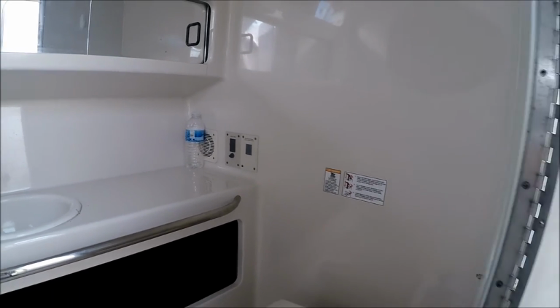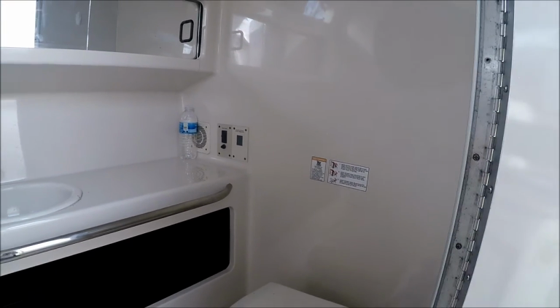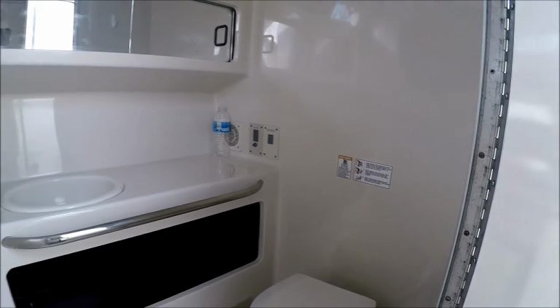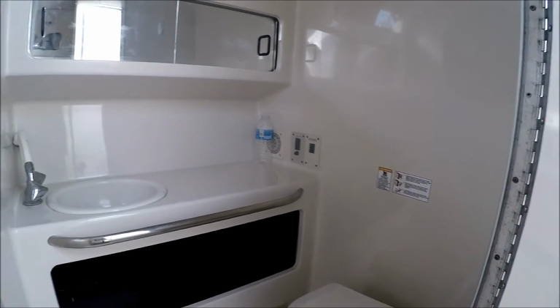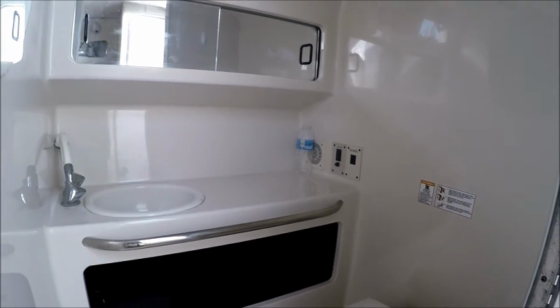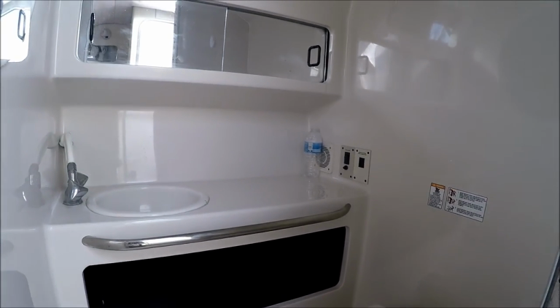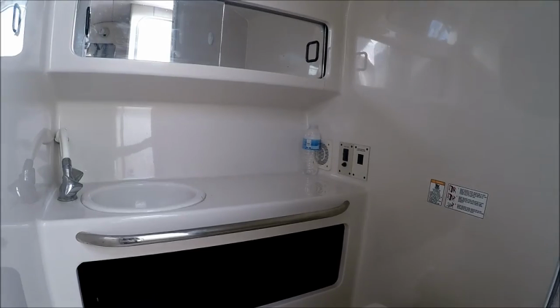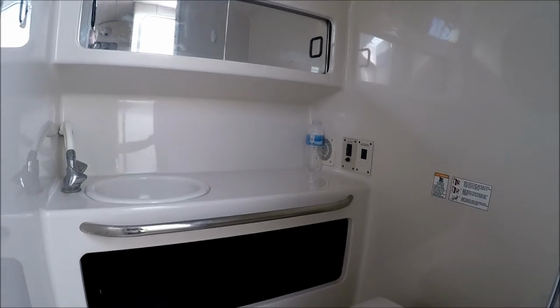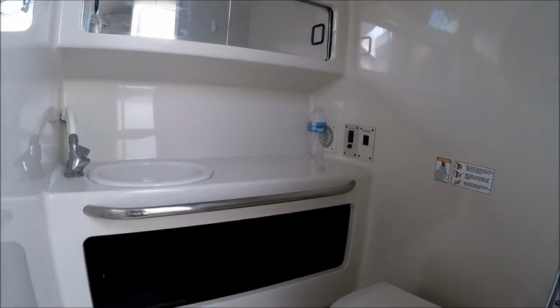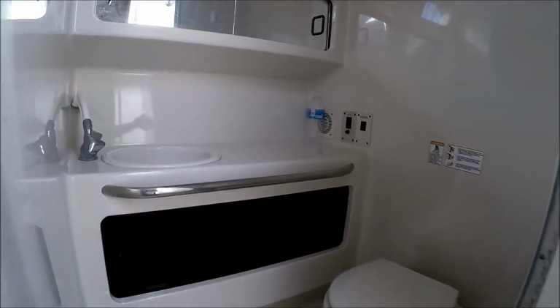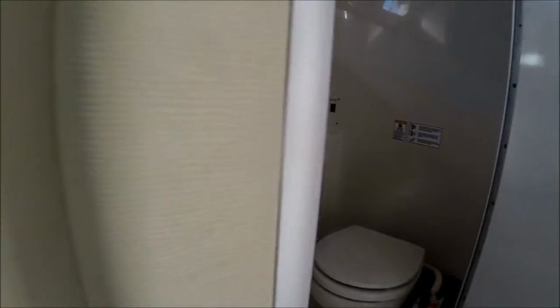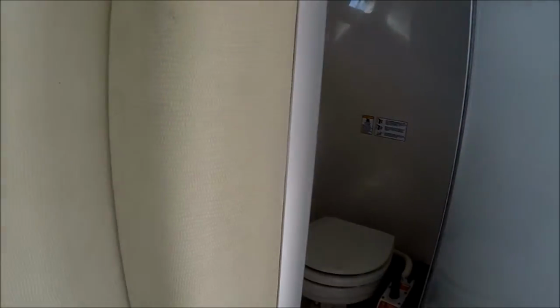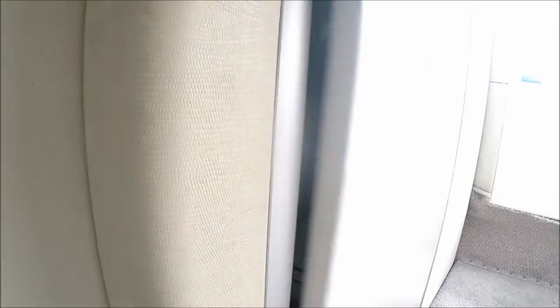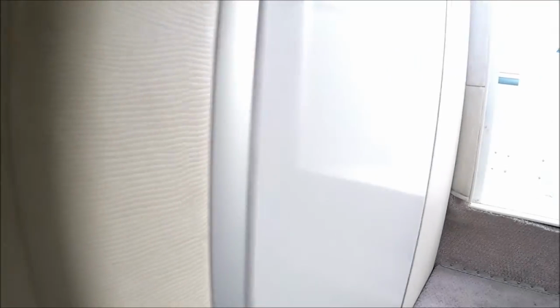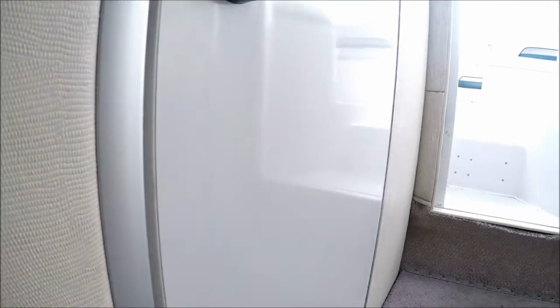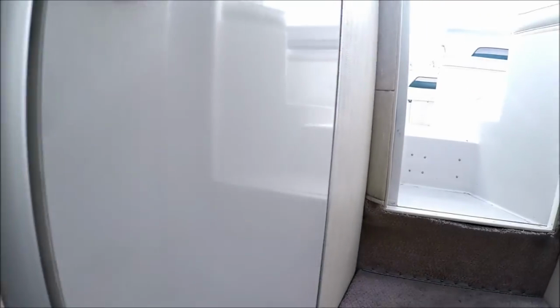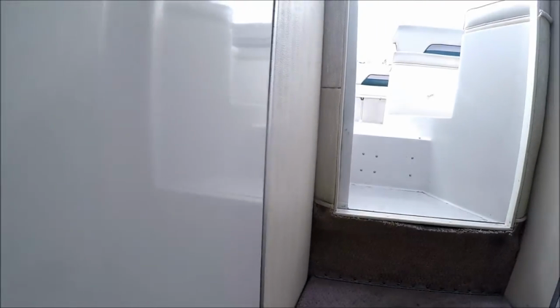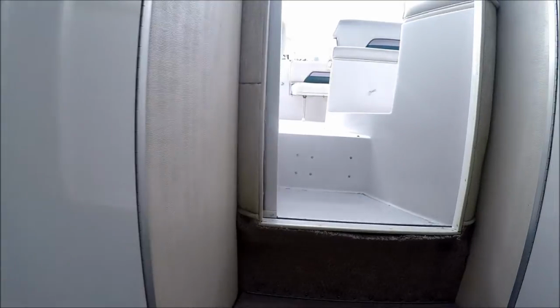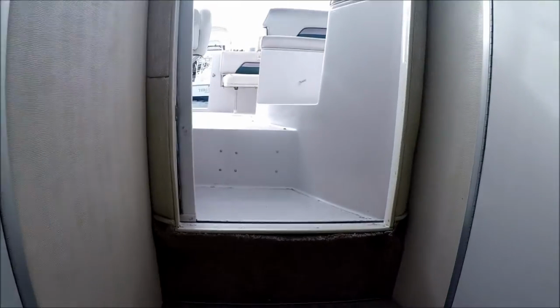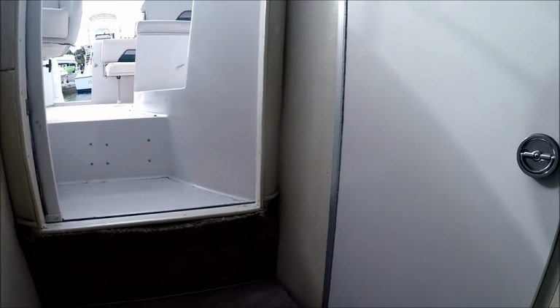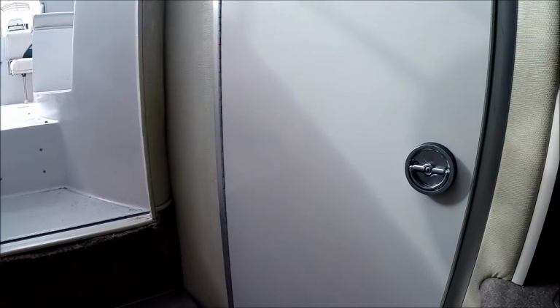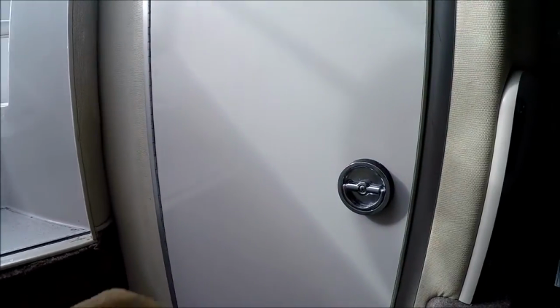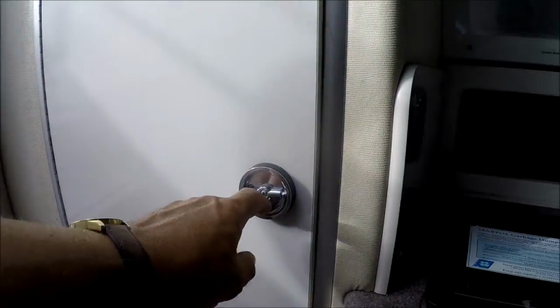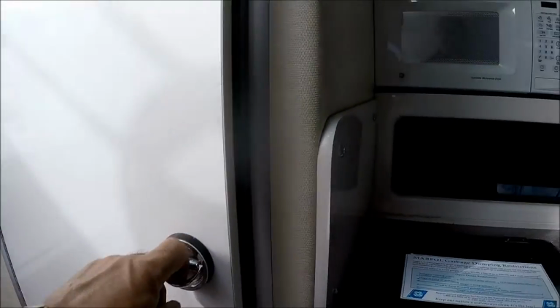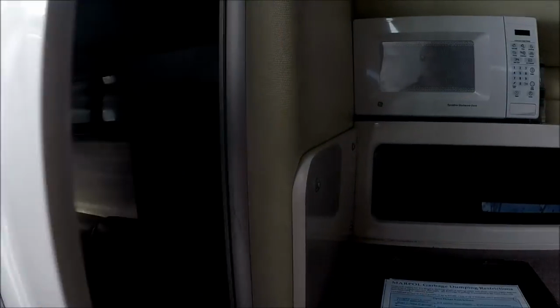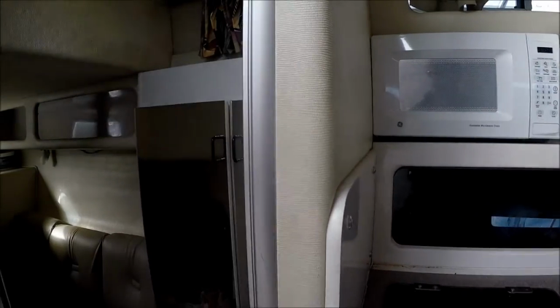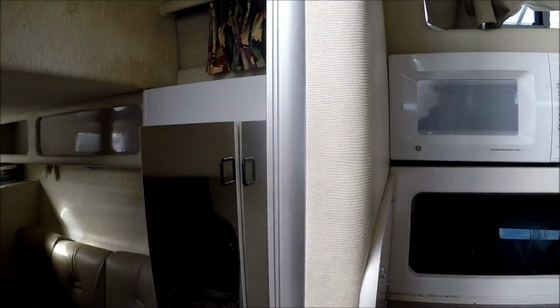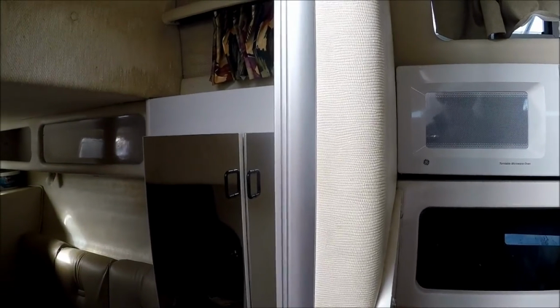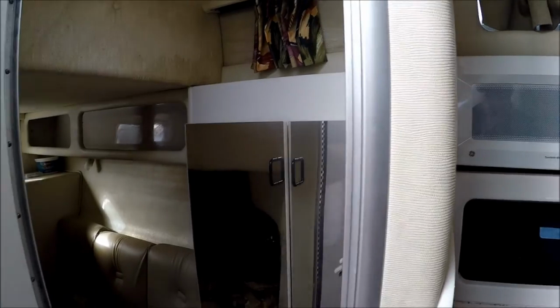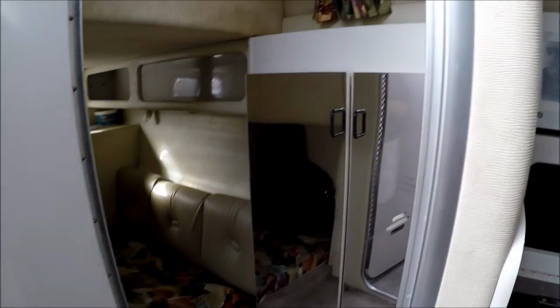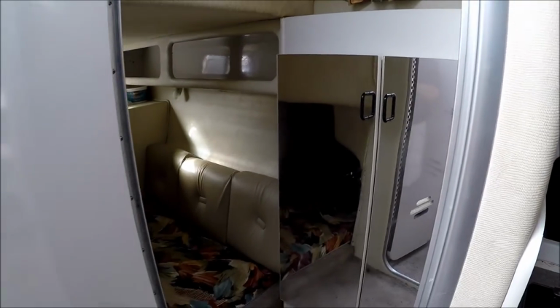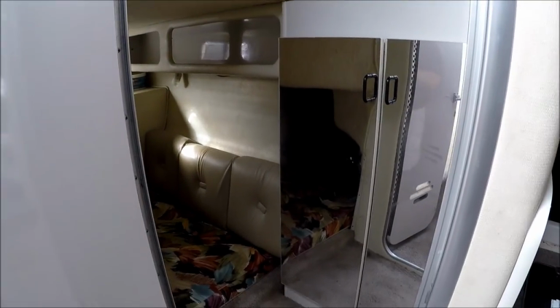The boat is equipped with both a macerator and a deck fitting to pump it out. Behind us and again to port, we have a nice staging area.